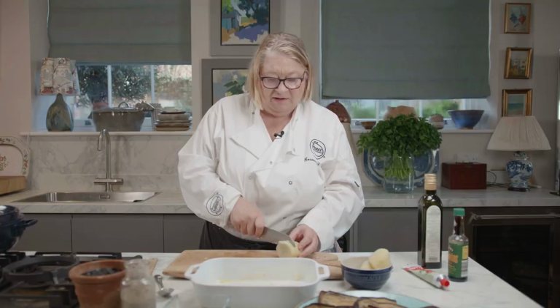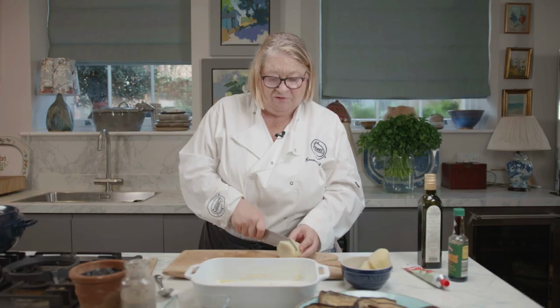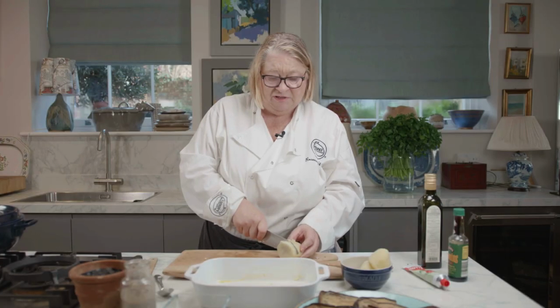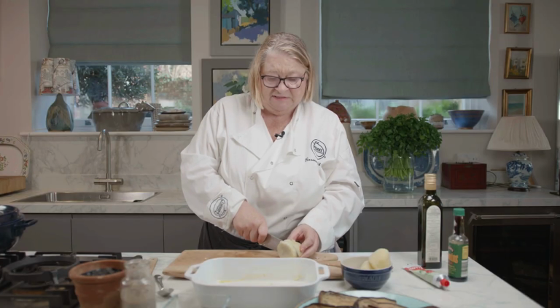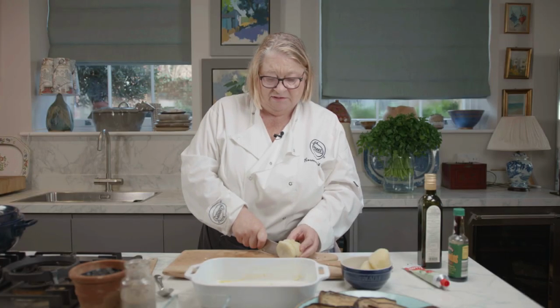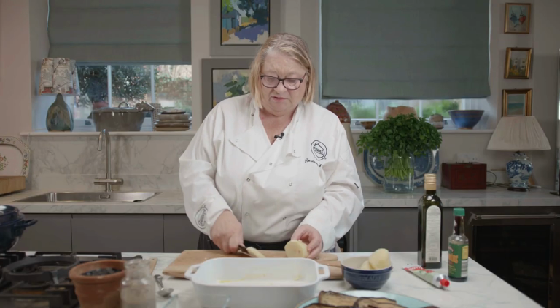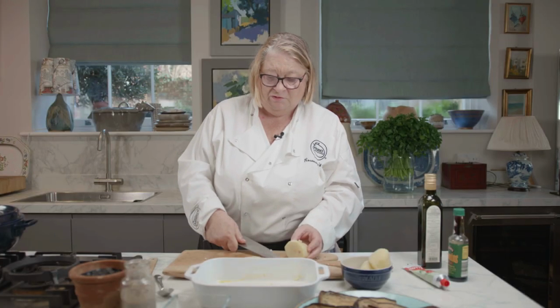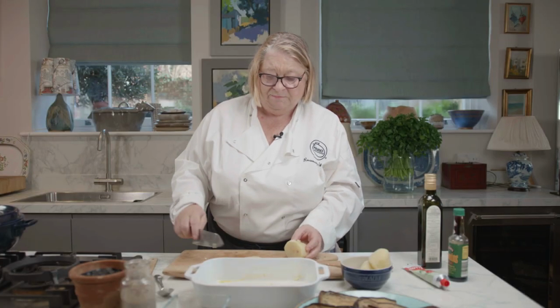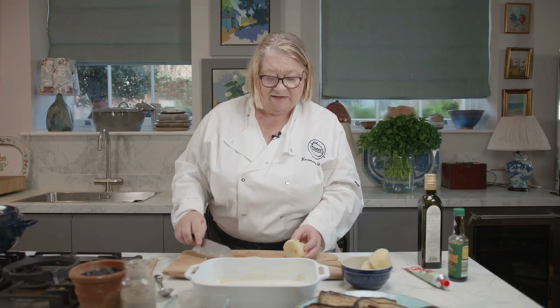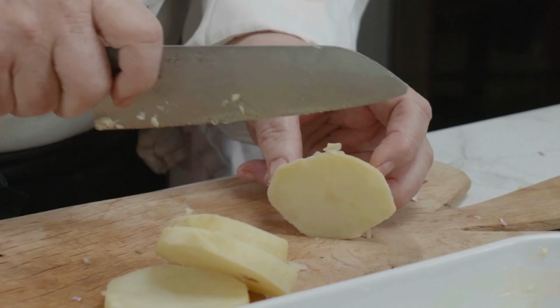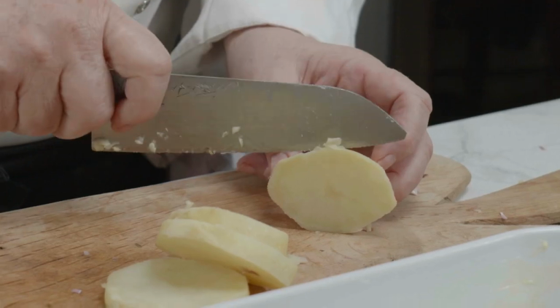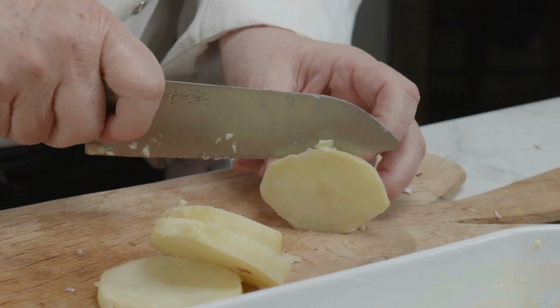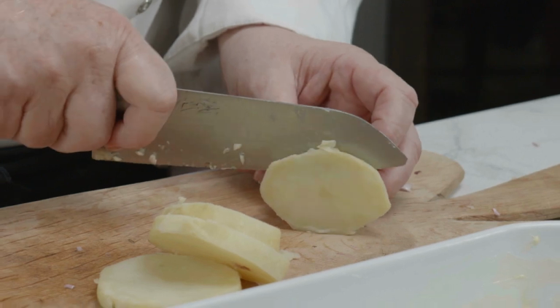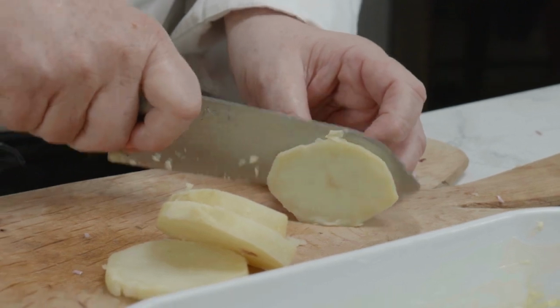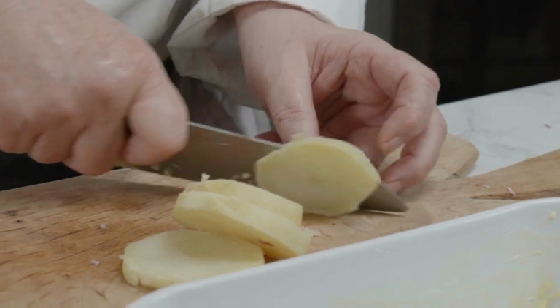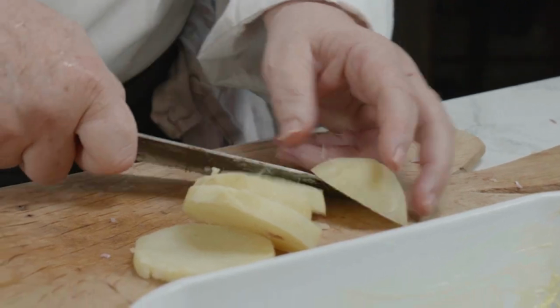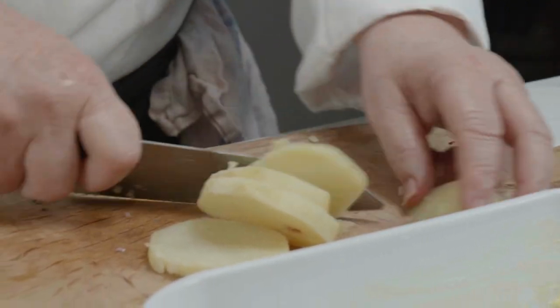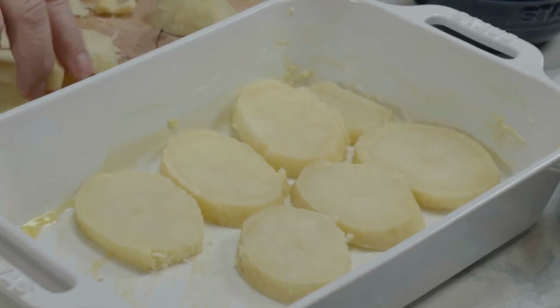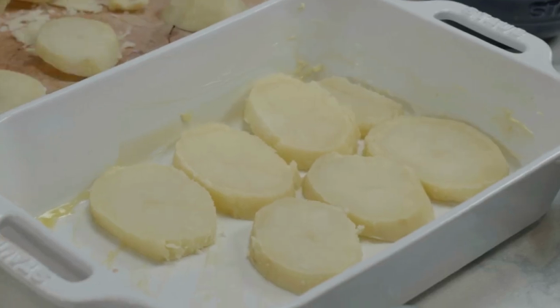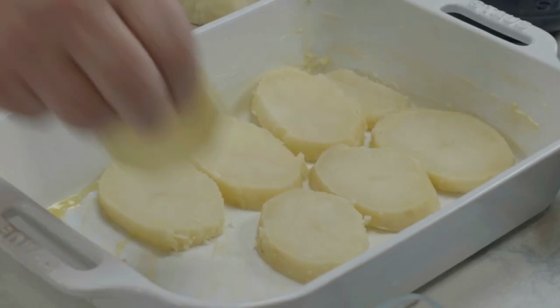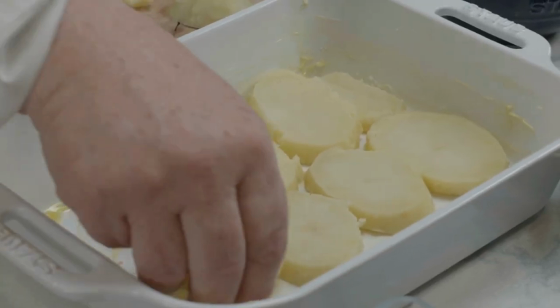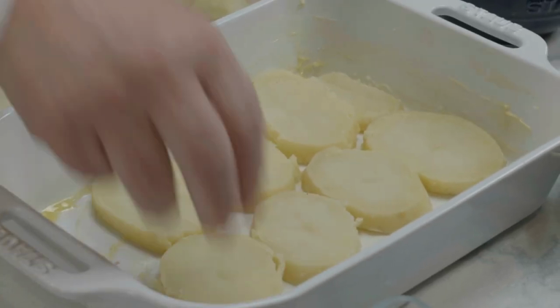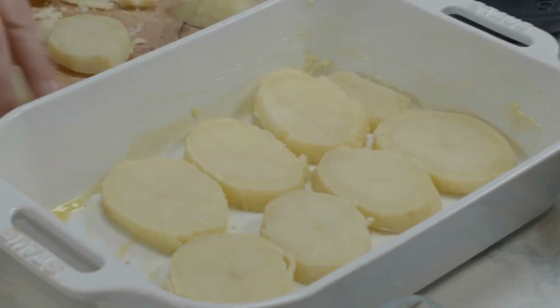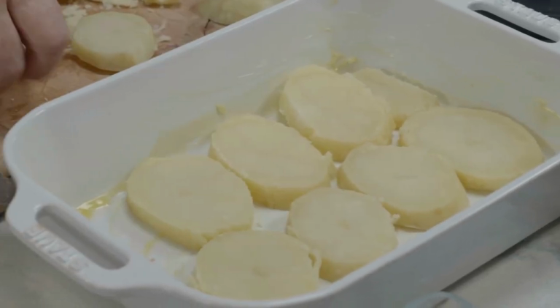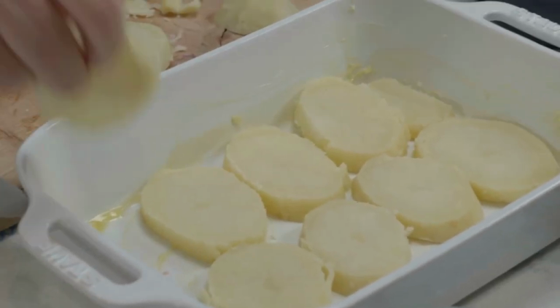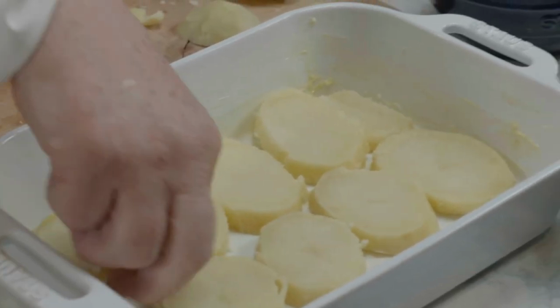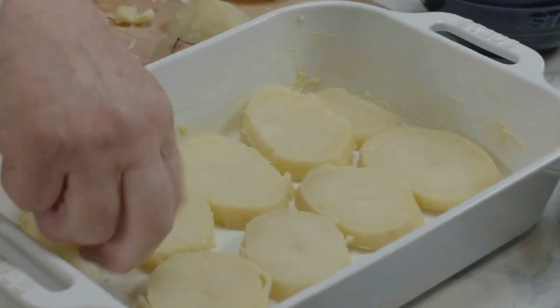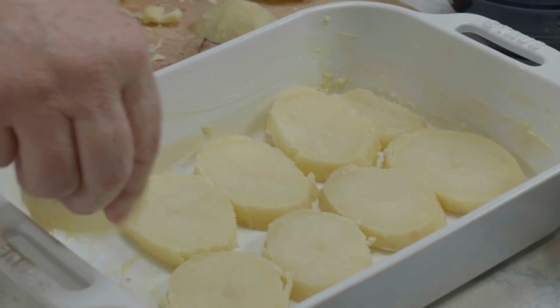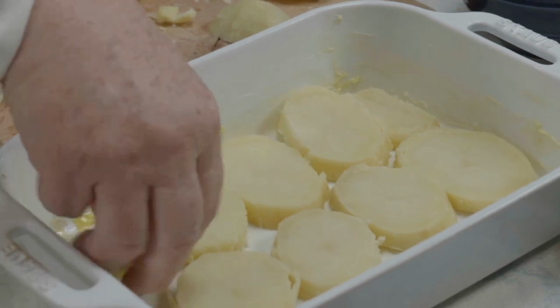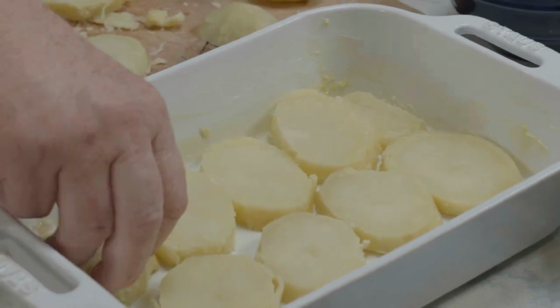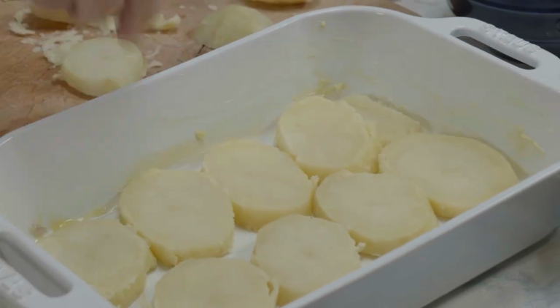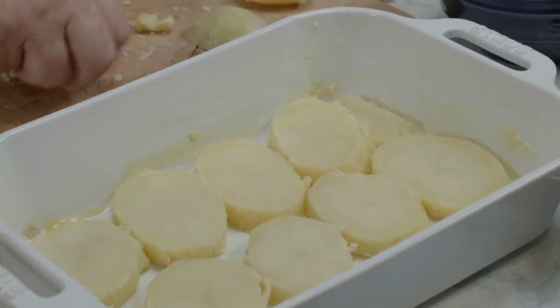I've cooked these potatoes — ordinary potatoes which I have cooked off till they're just cooked. Now I've buttered the dish so it won't stick.